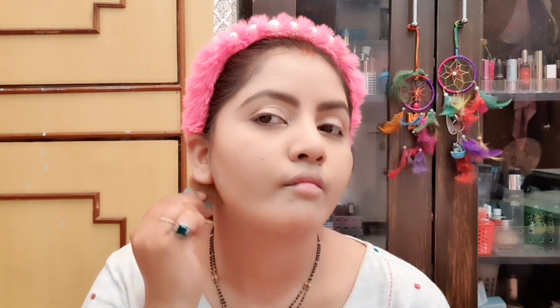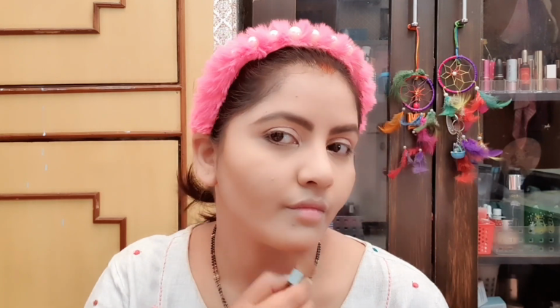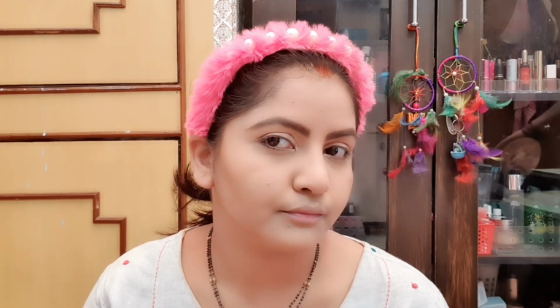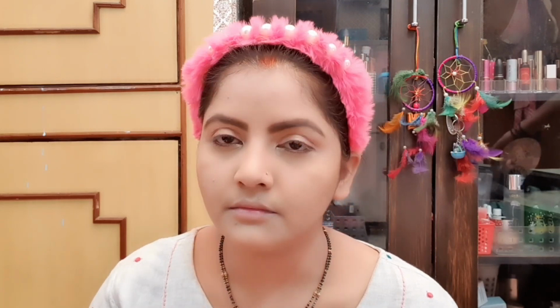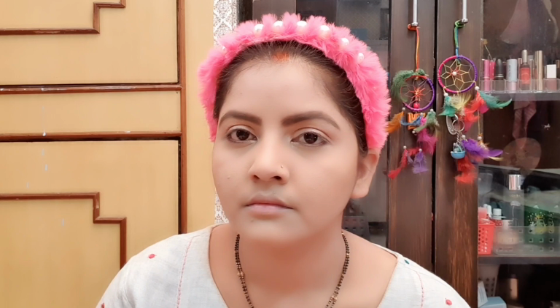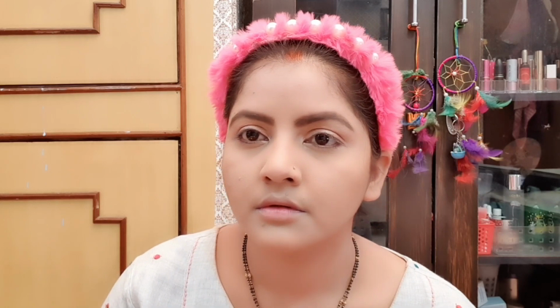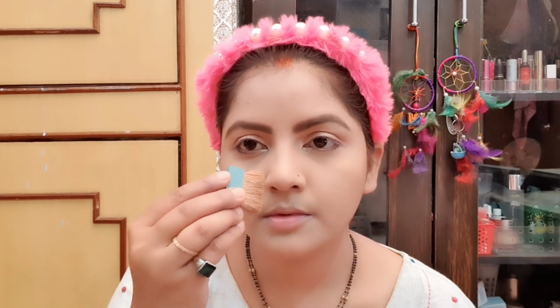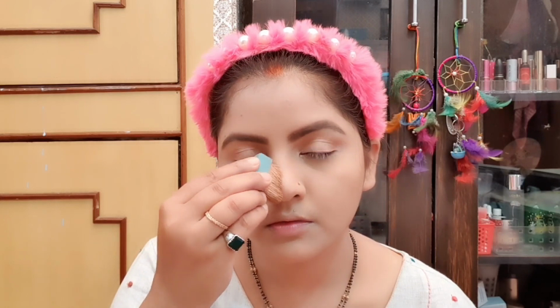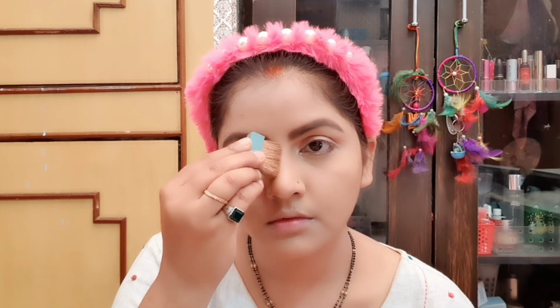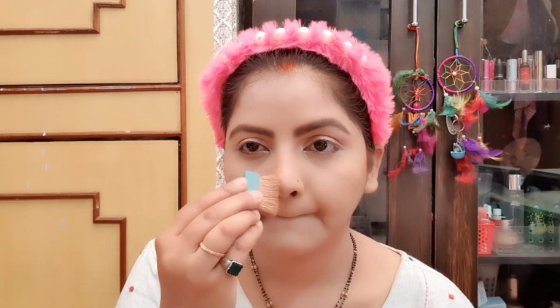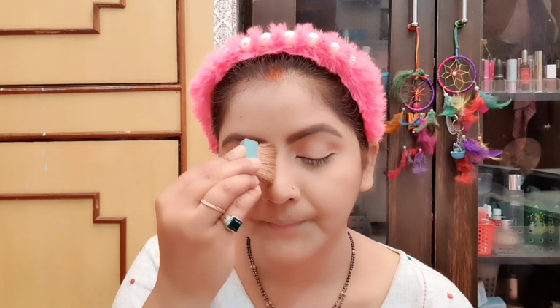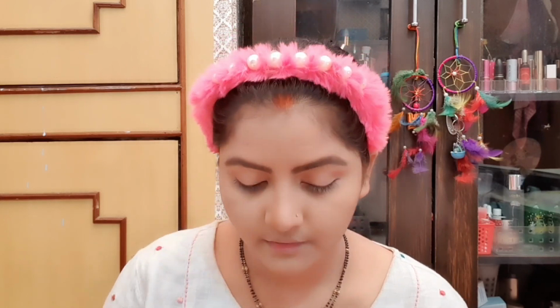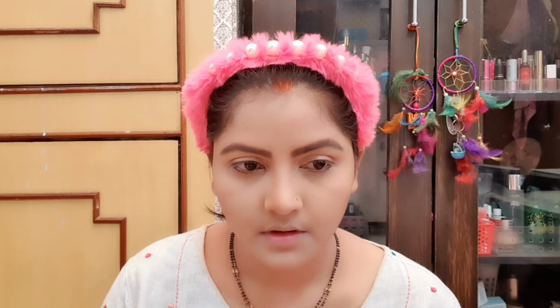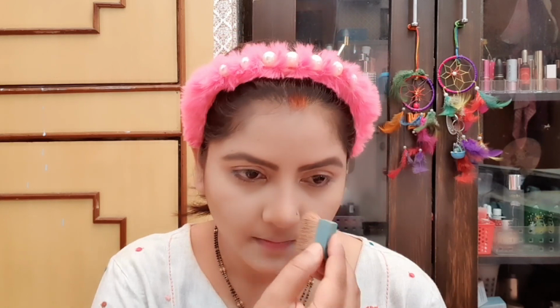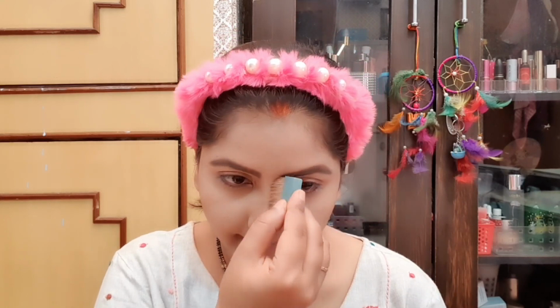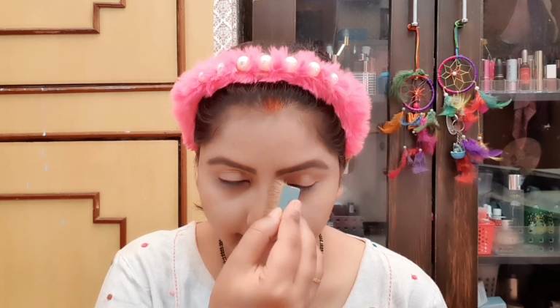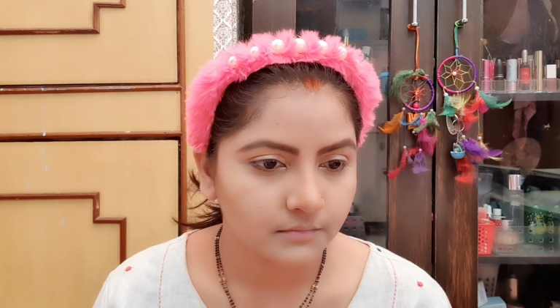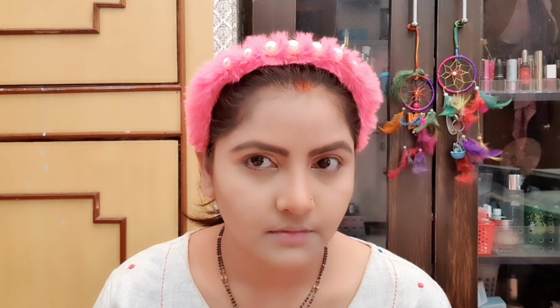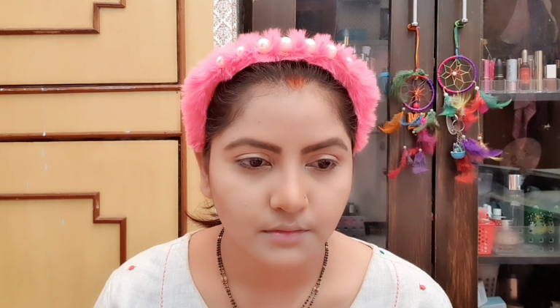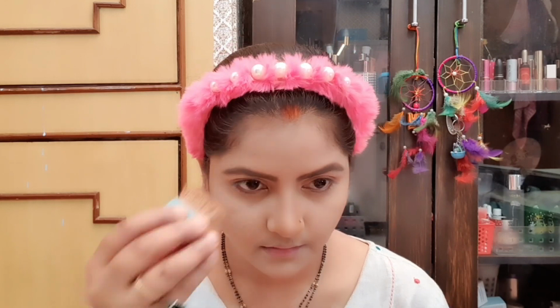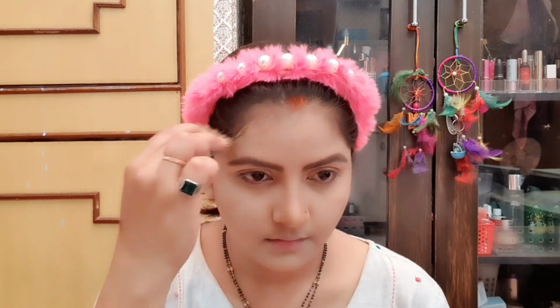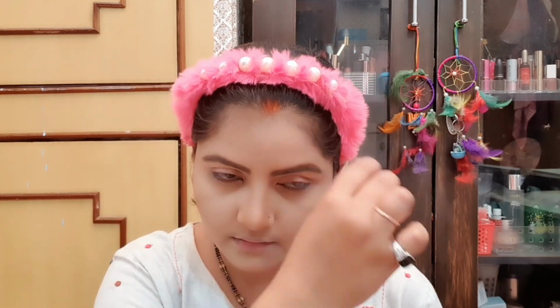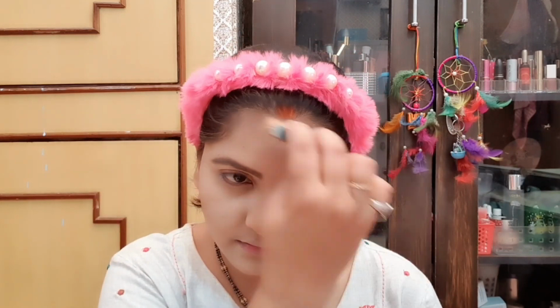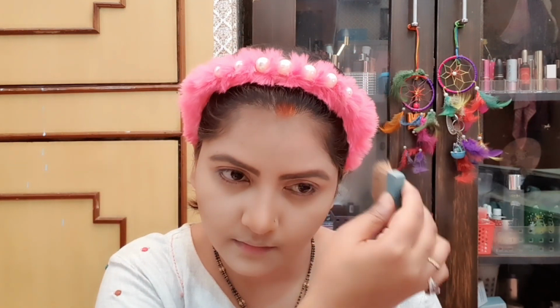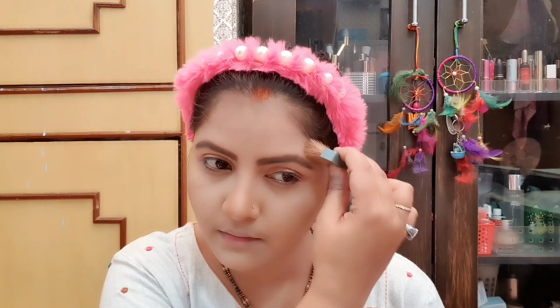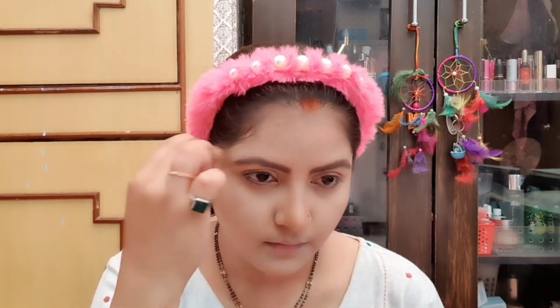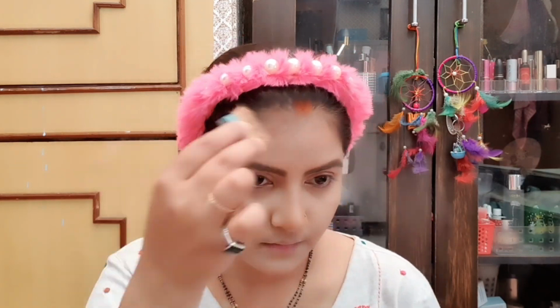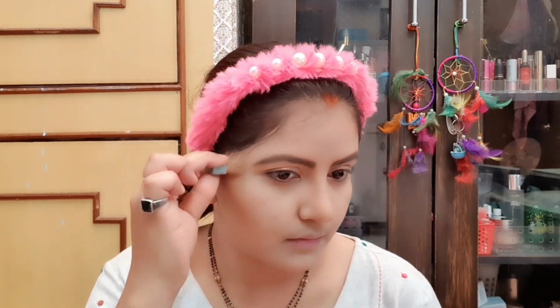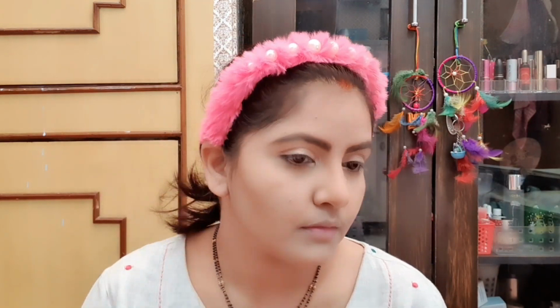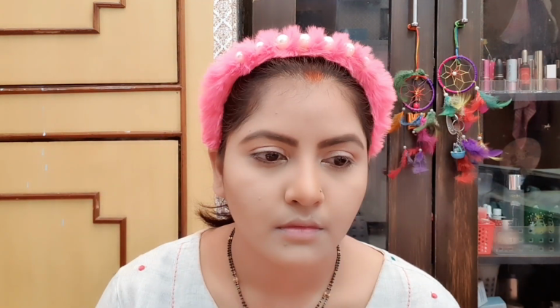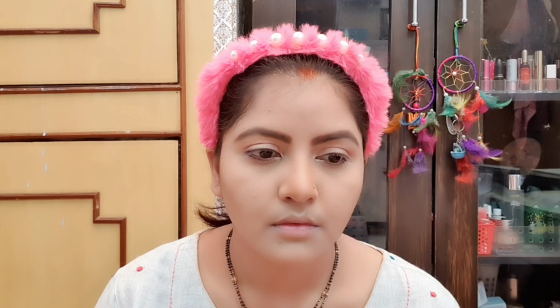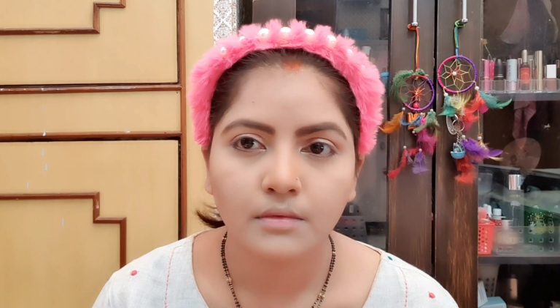You can see the main things in makeup easily. I am doing nose contouring for sharpness — after that I will remove the excess and blend it out.